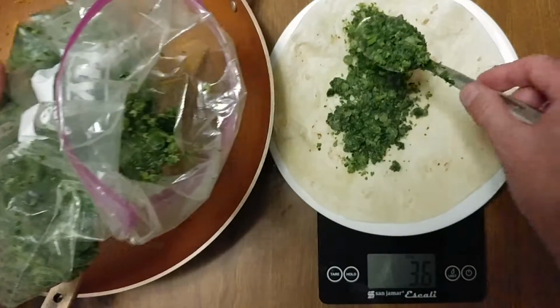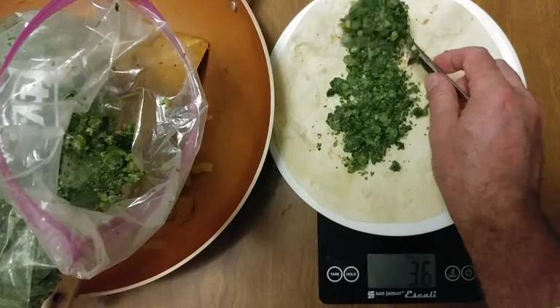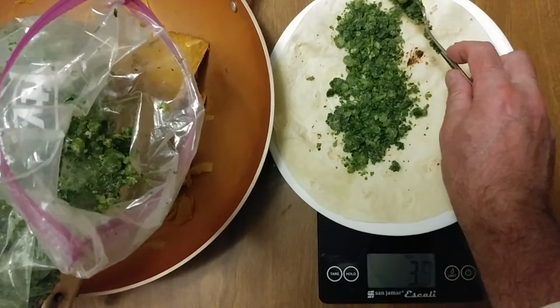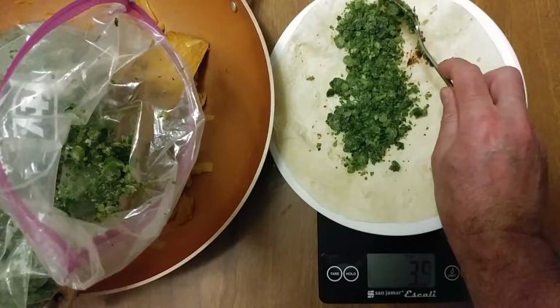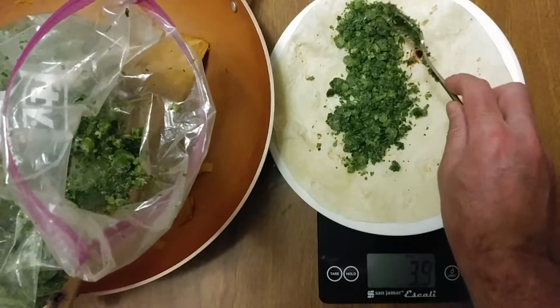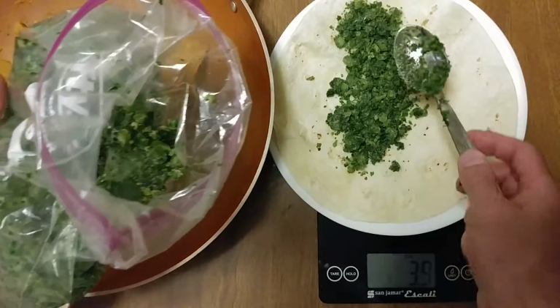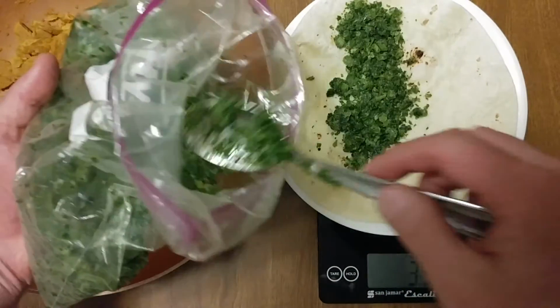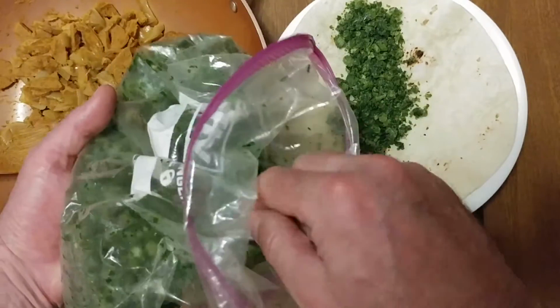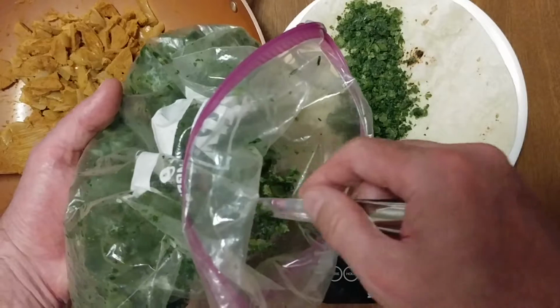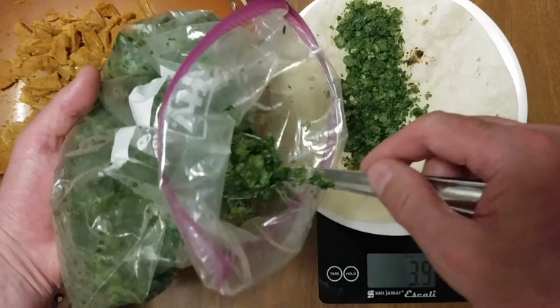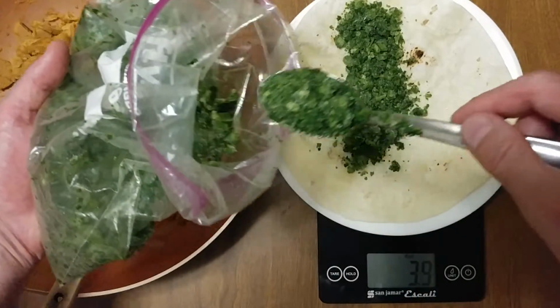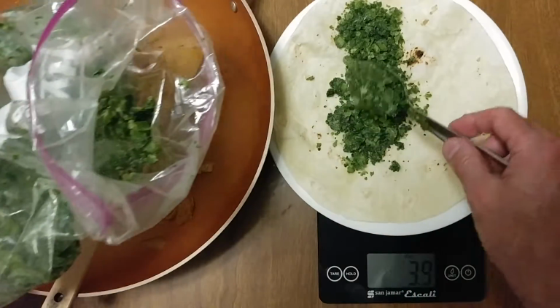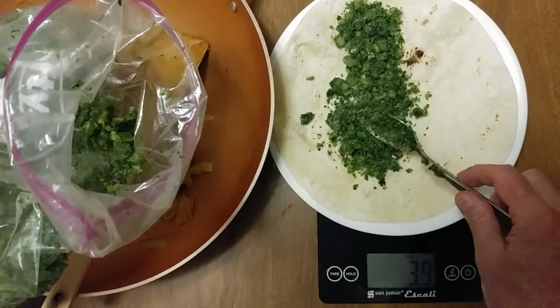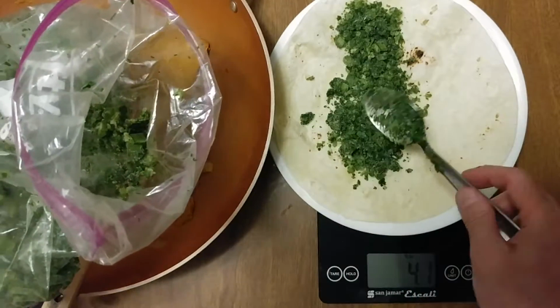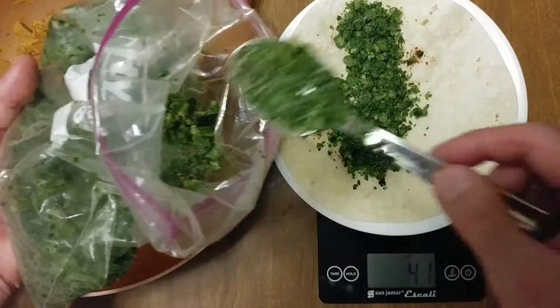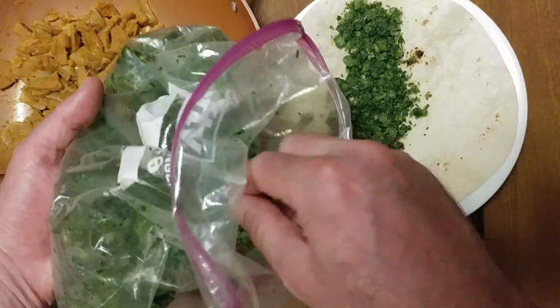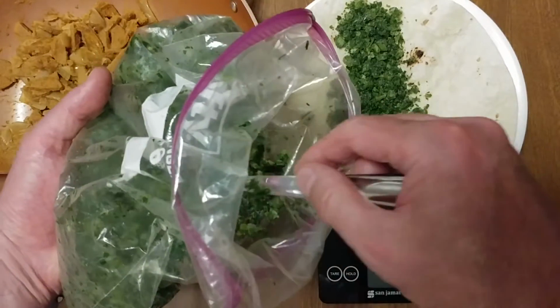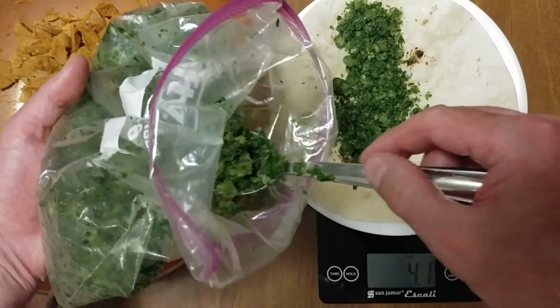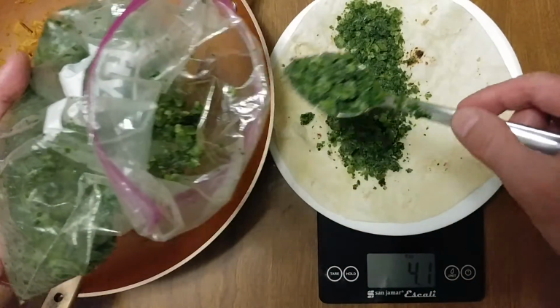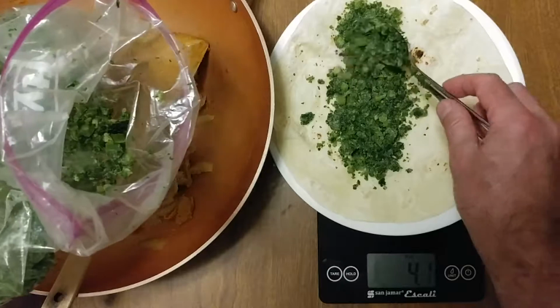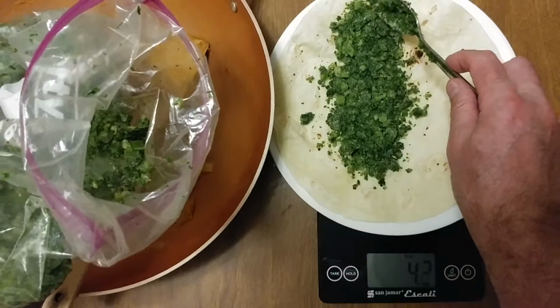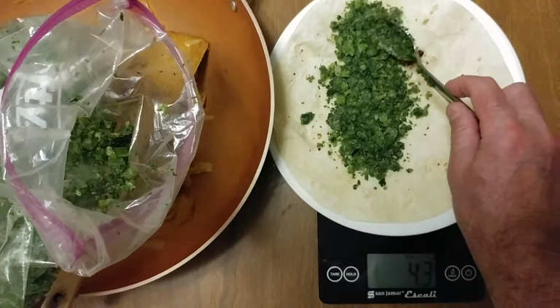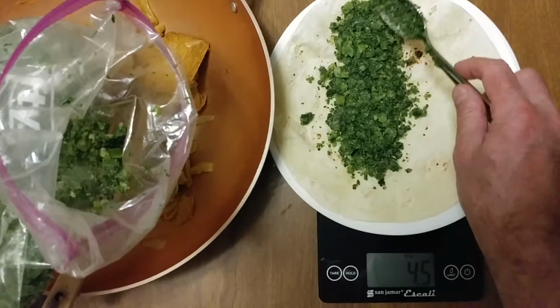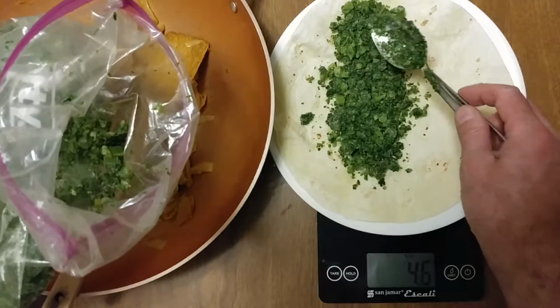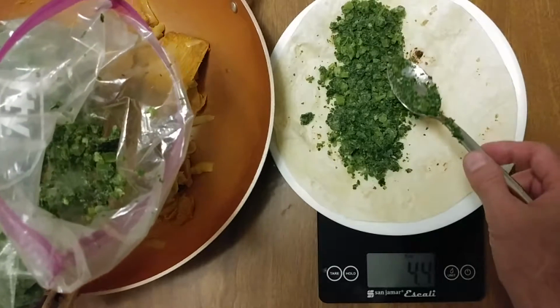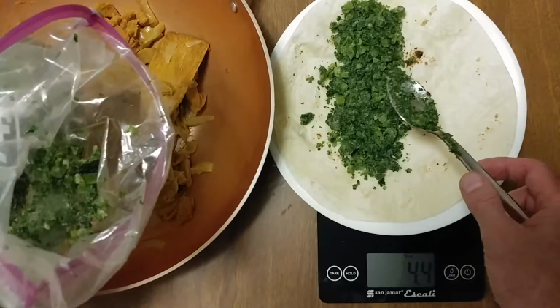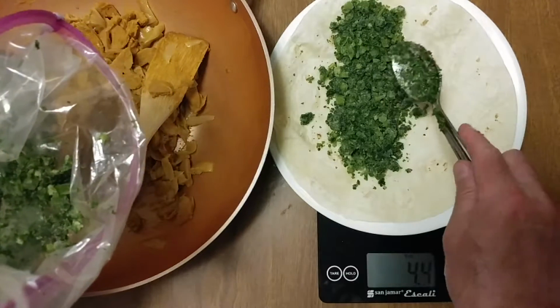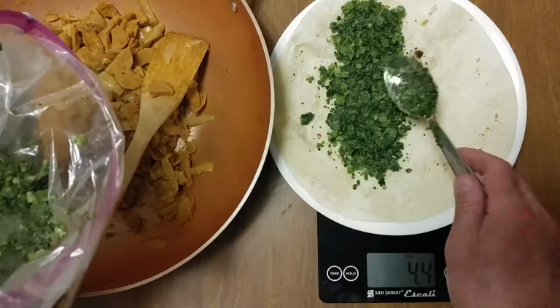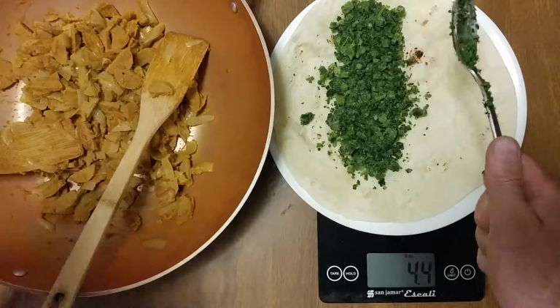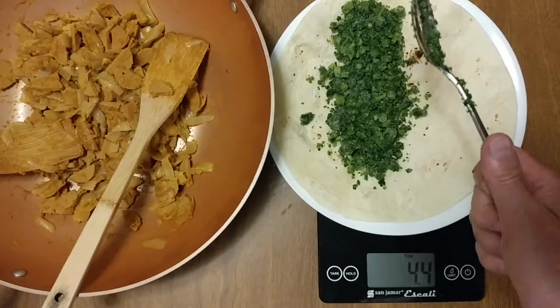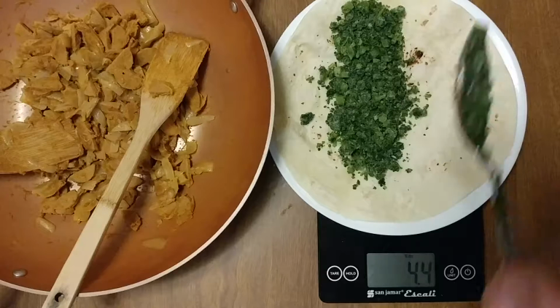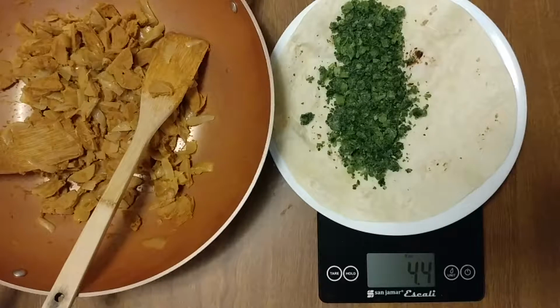The dish to the left was cooked — or I should say warmed up, or produced — in less than five minutes. That looks good. More than four ounces of broccoli rabe.